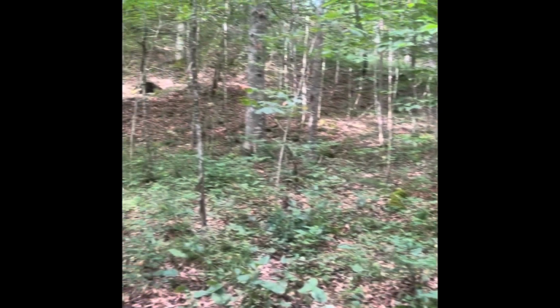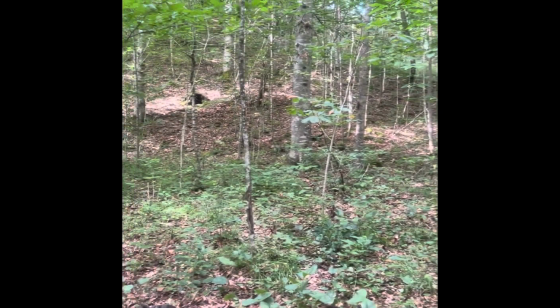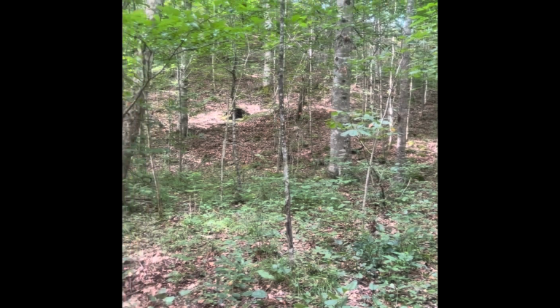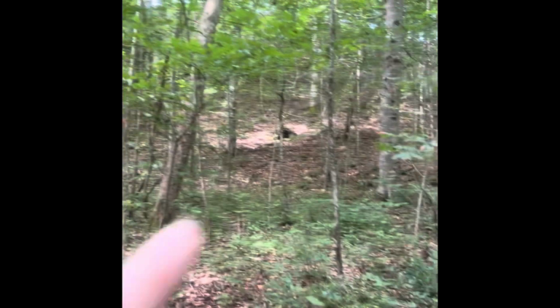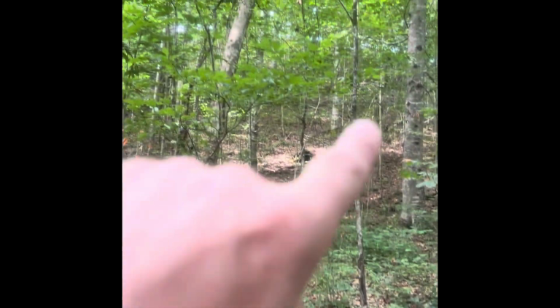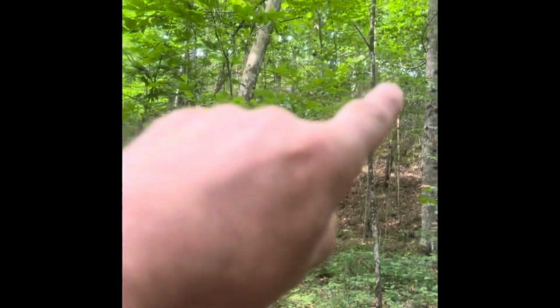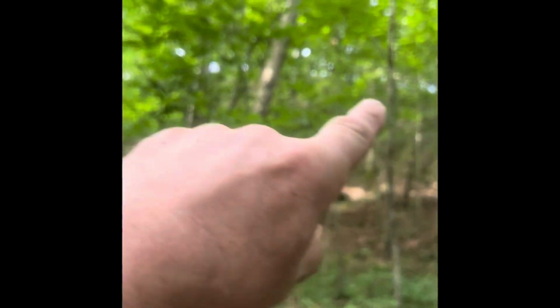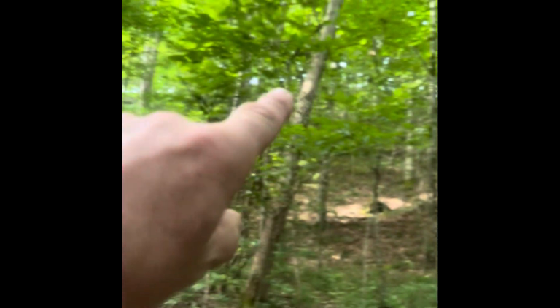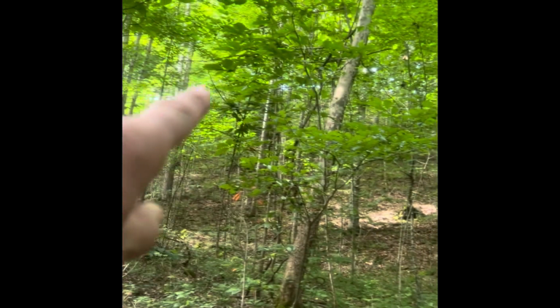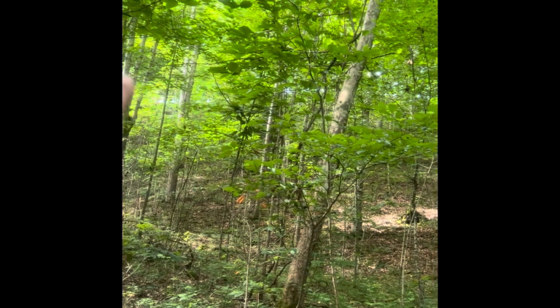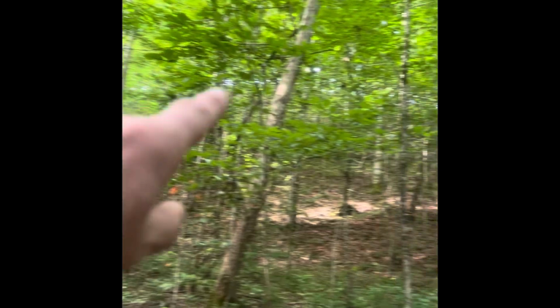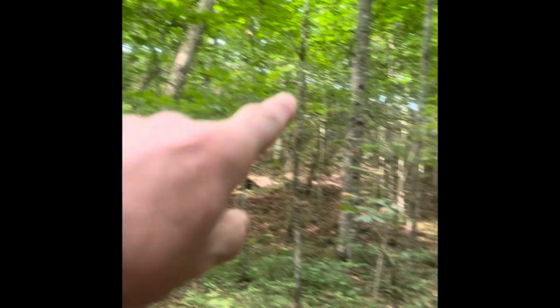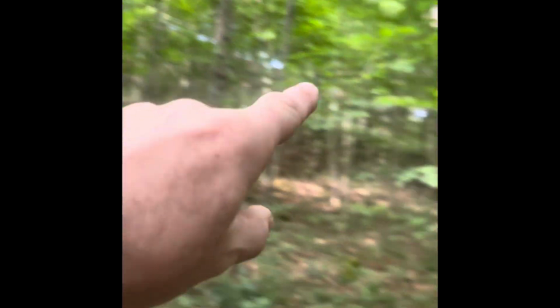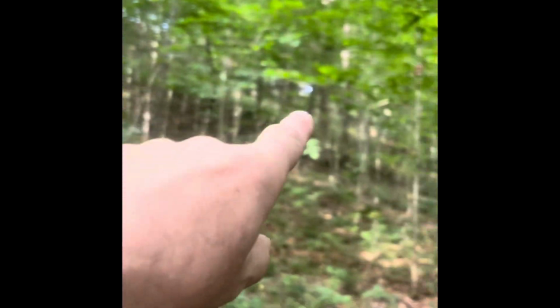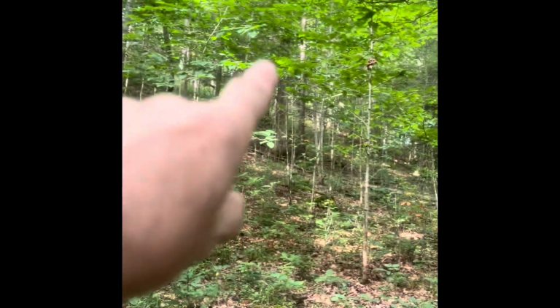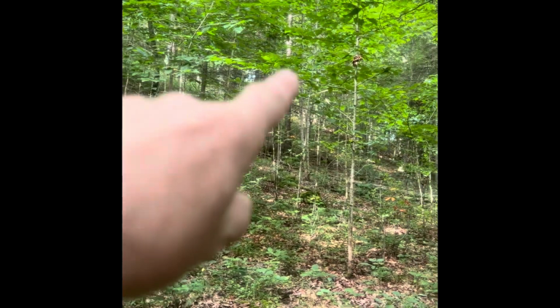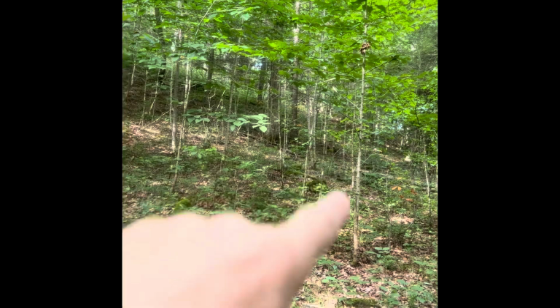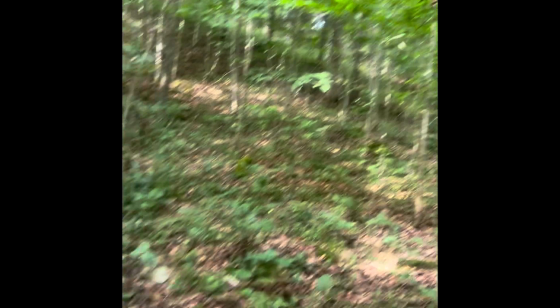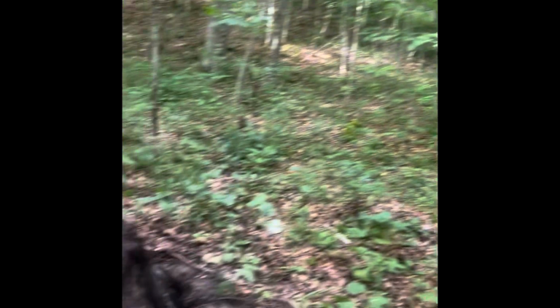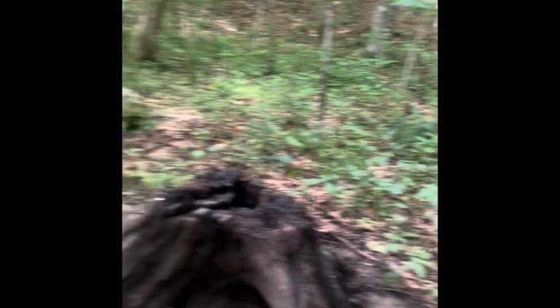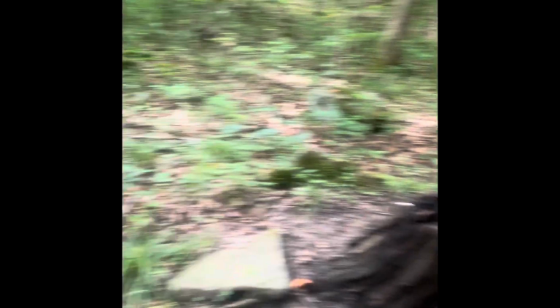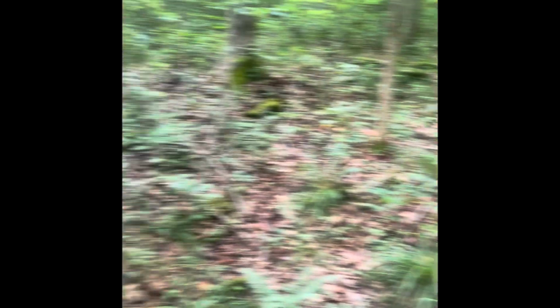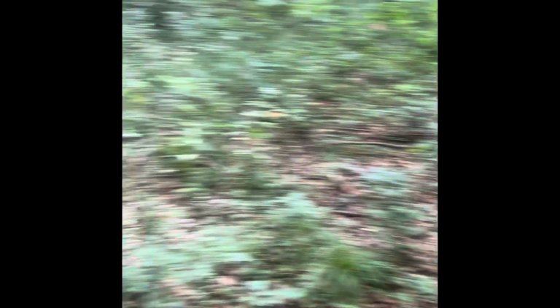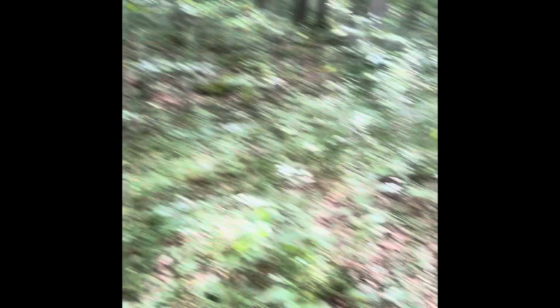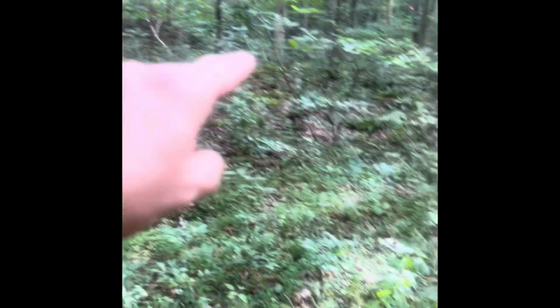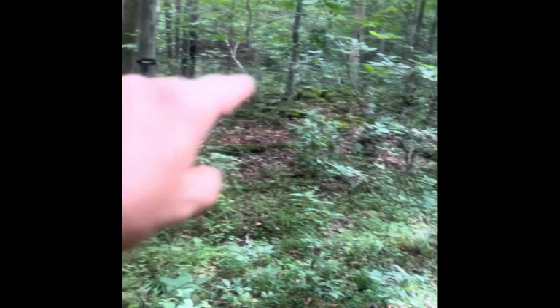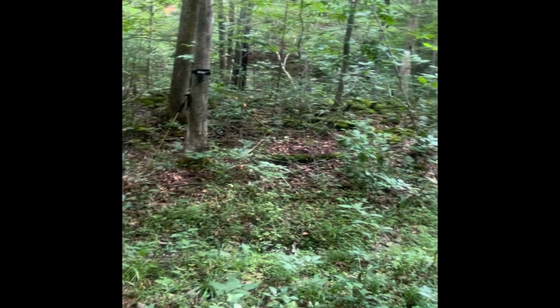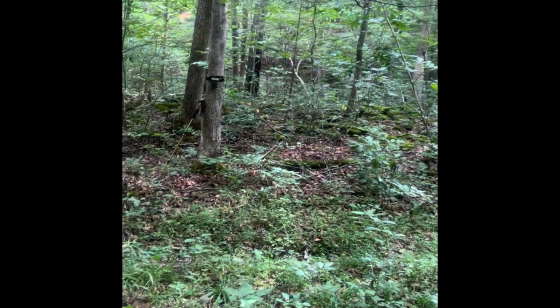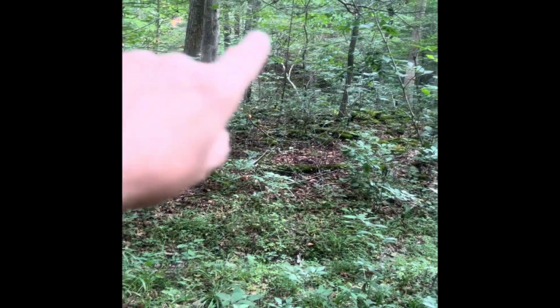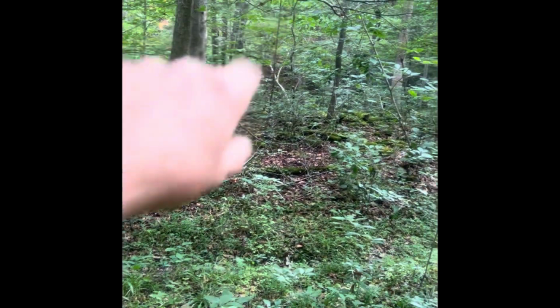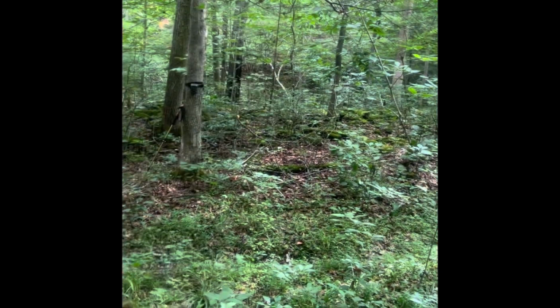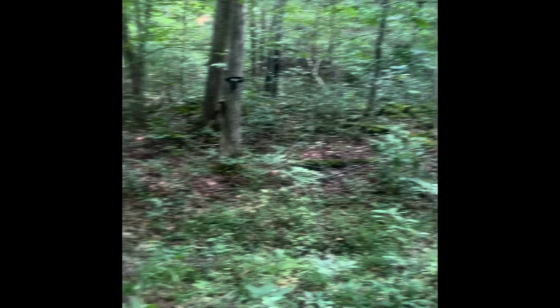I'm on the farm behind my house. There's a major field up there on top of the hill right there. I come down the hill right there, and there's an old creek bed right there, with another property on the other side.